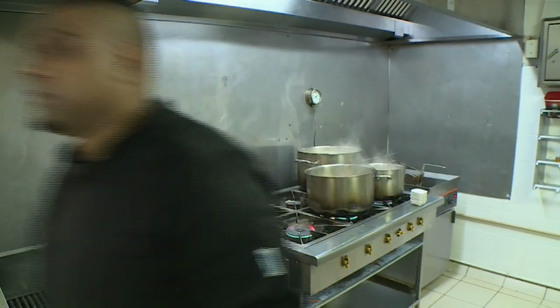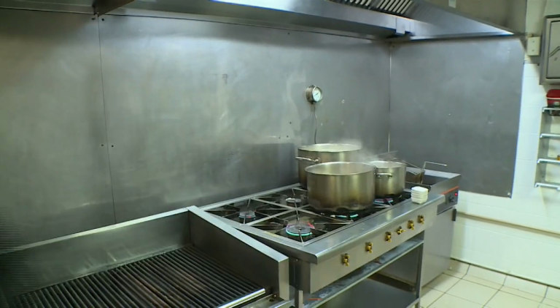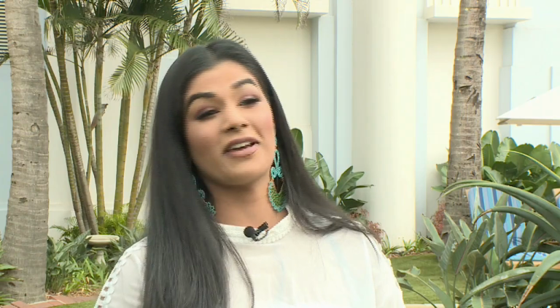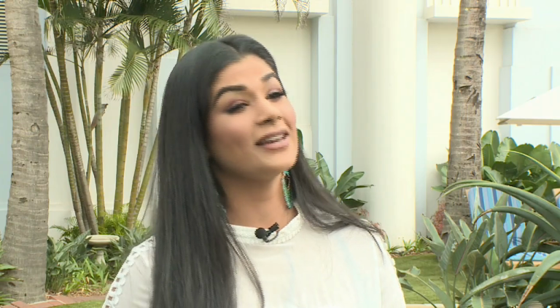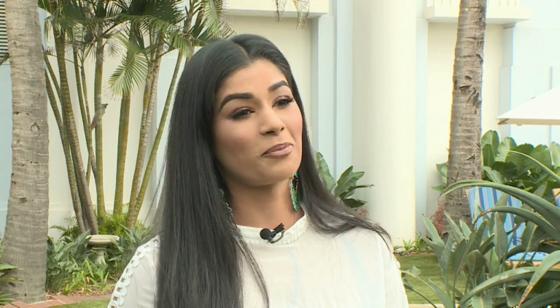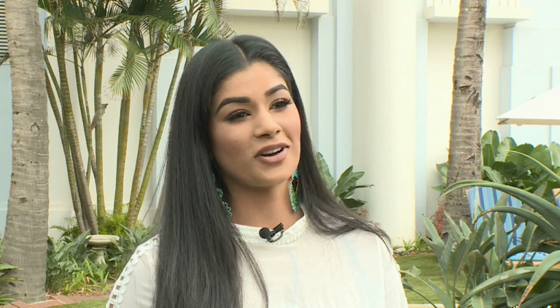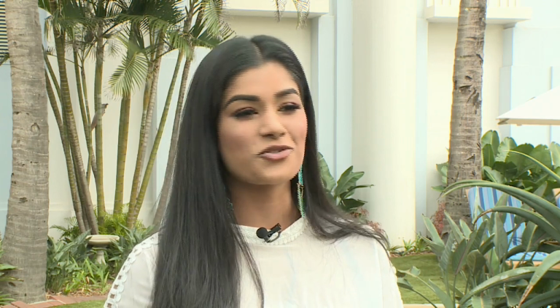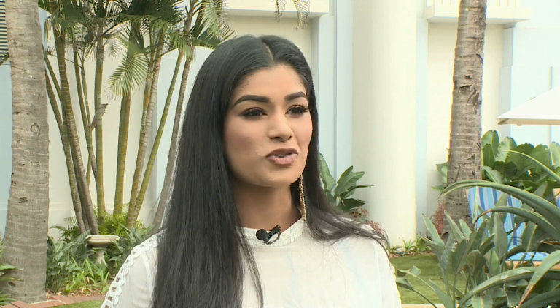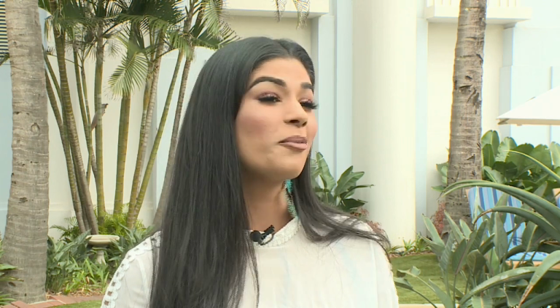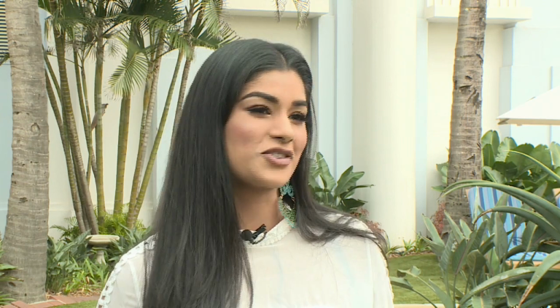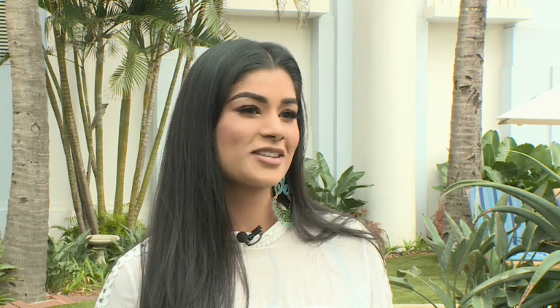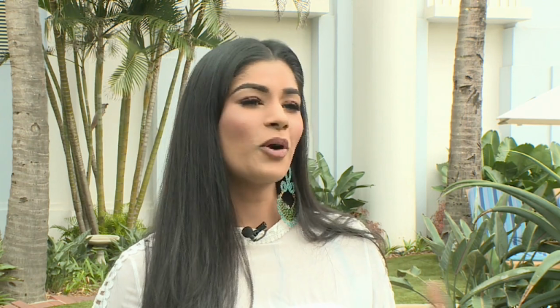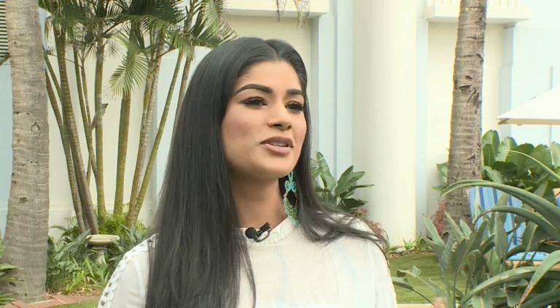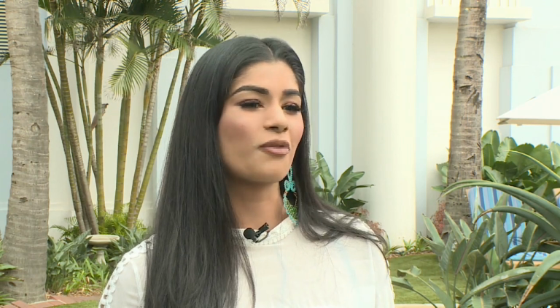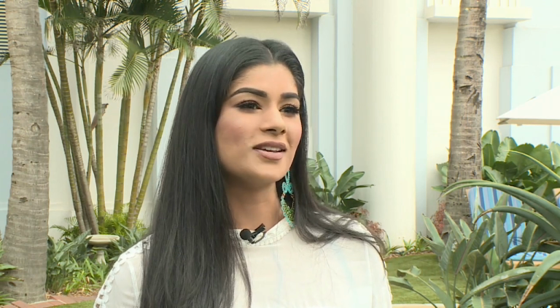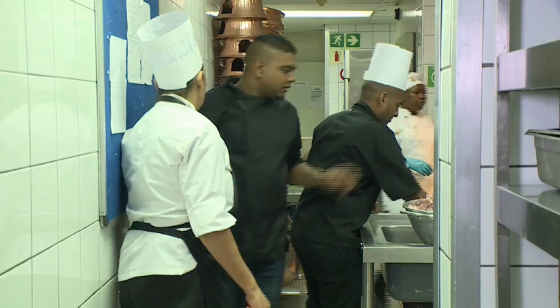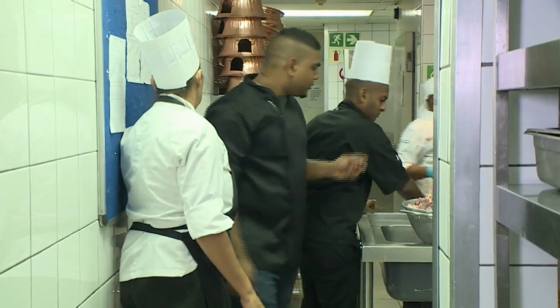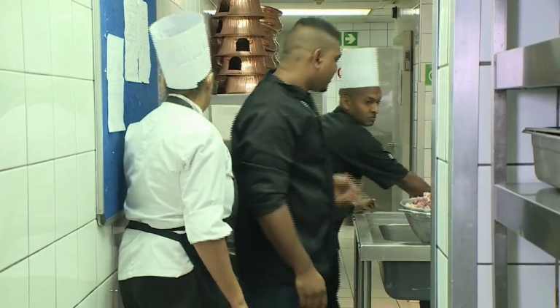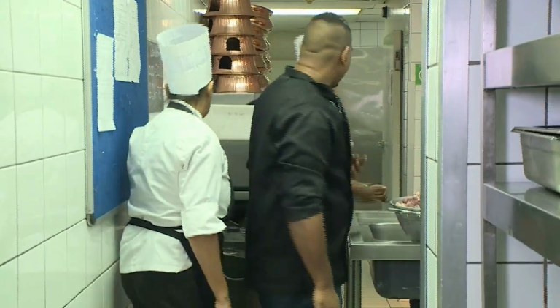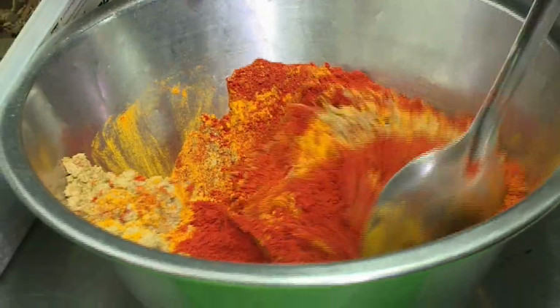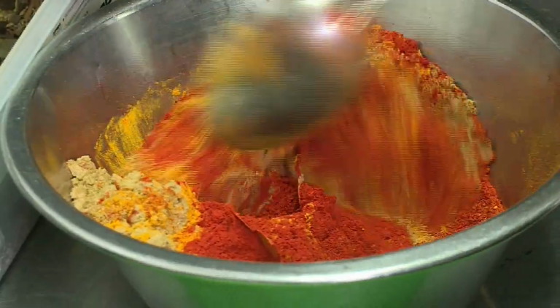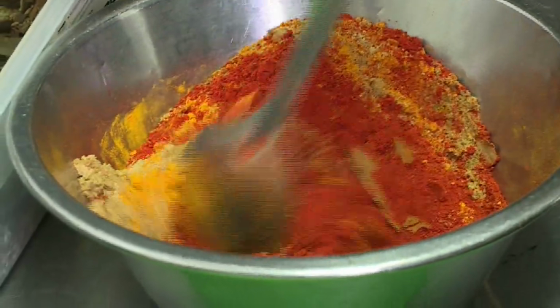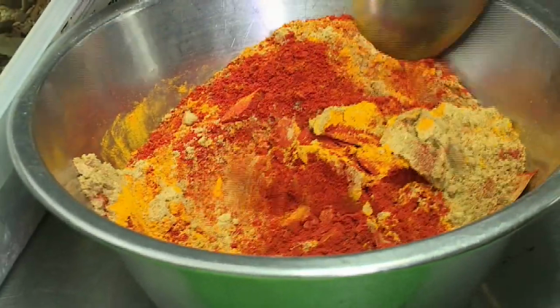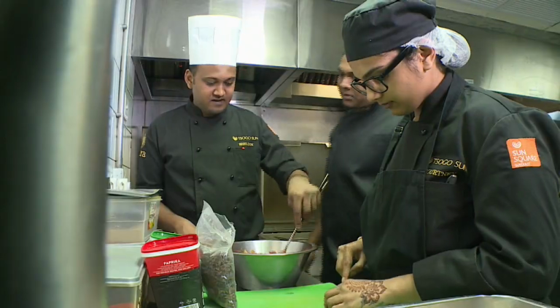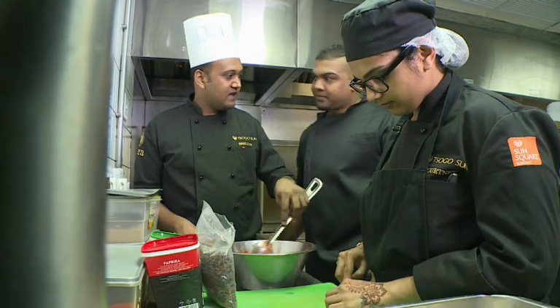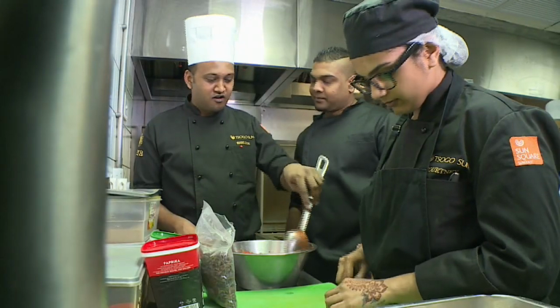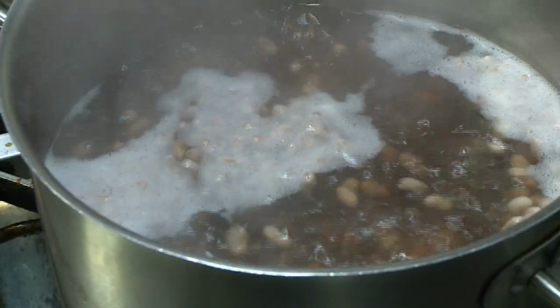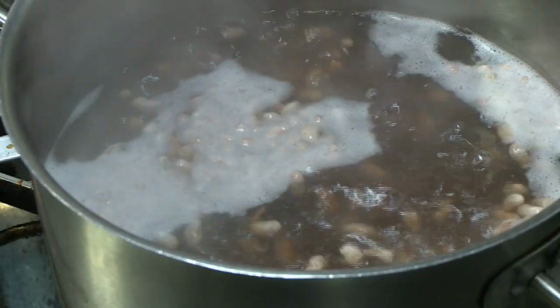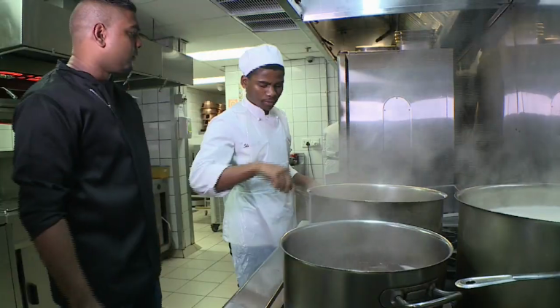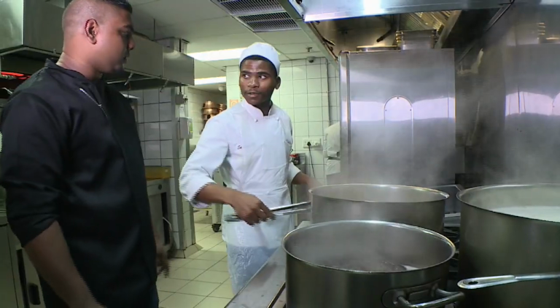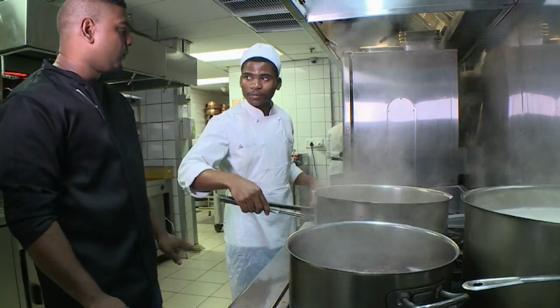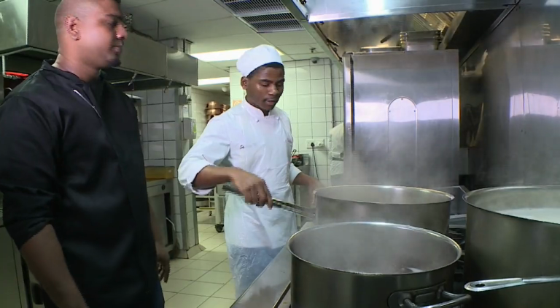Being an exec chef at any top restaurant is a dream job for many chefs. What would you say your role is in helping to encourage other chefs? I try to push them to be more creative and give them that opportunity to grow.